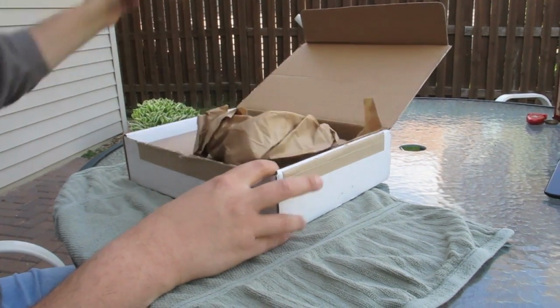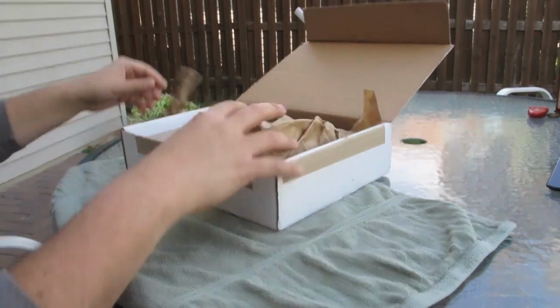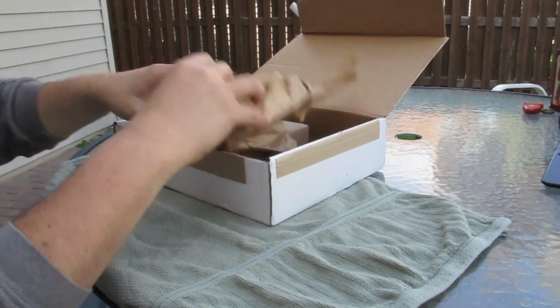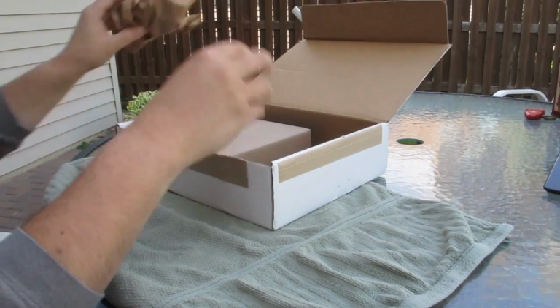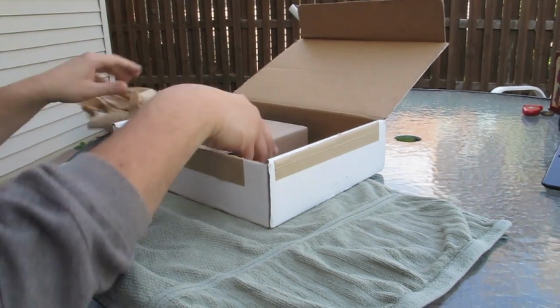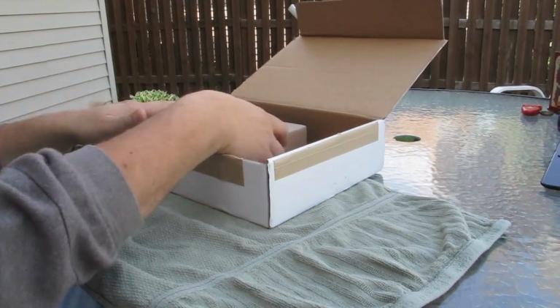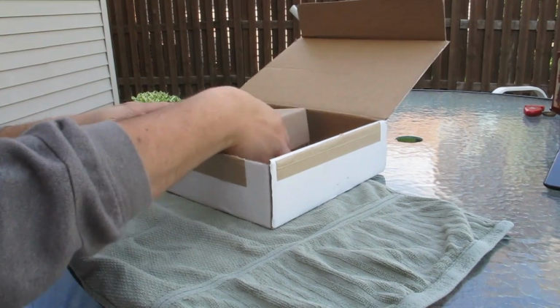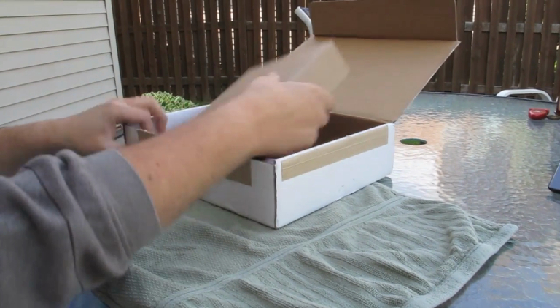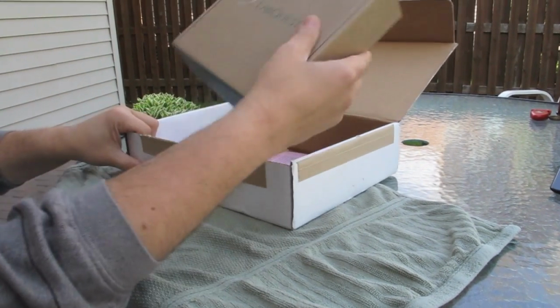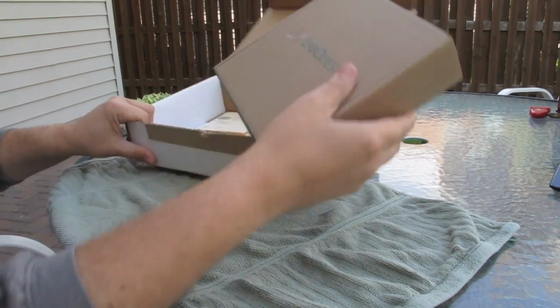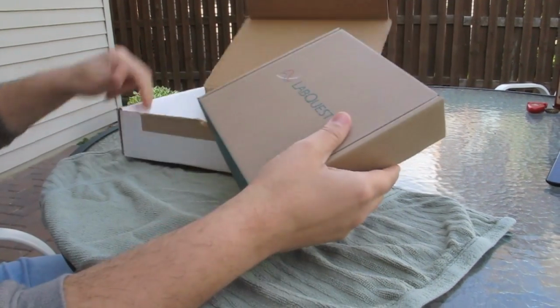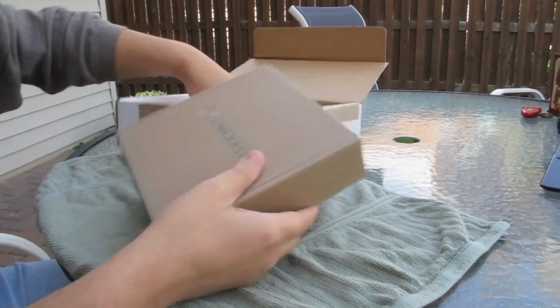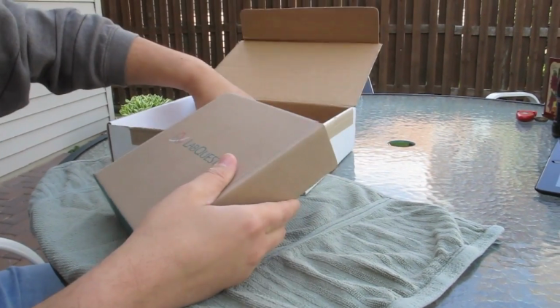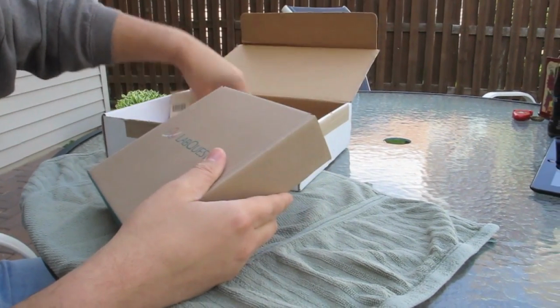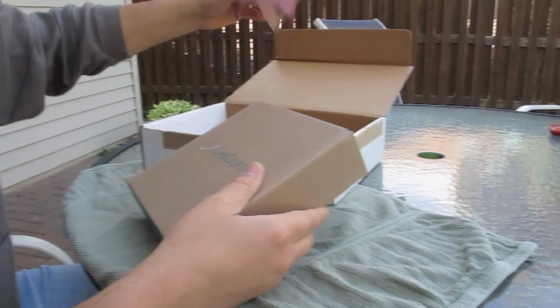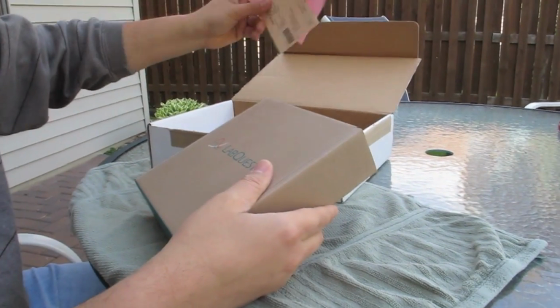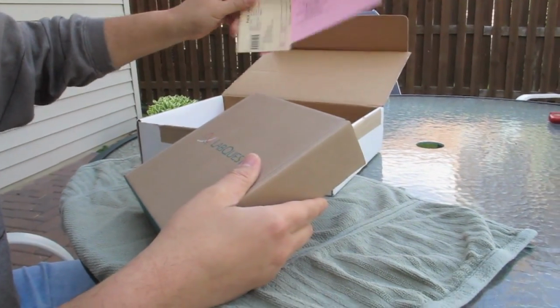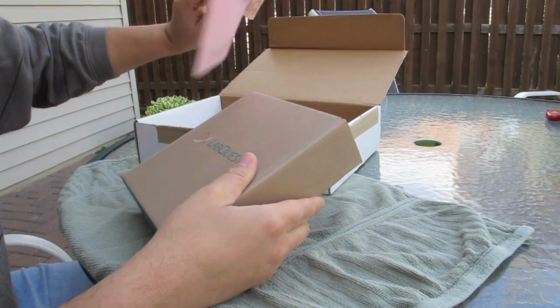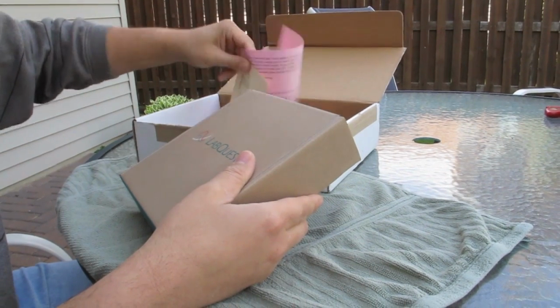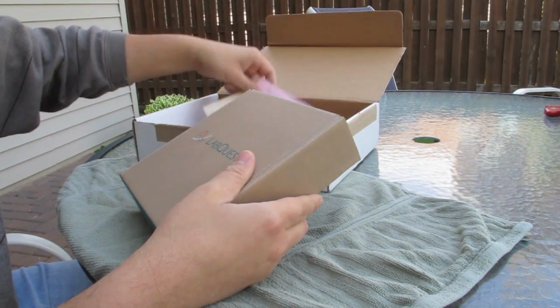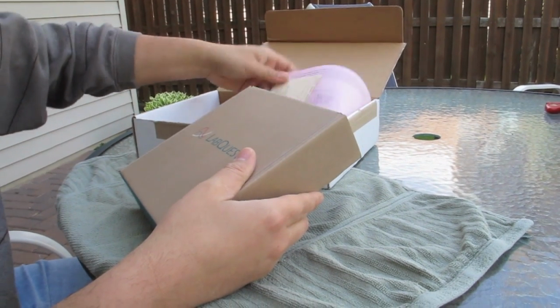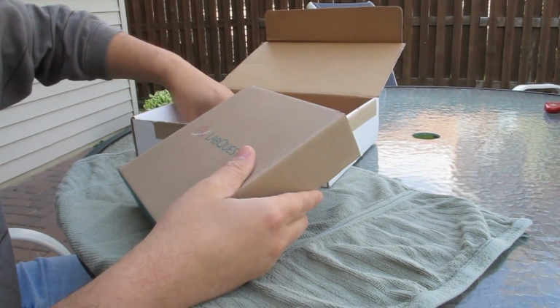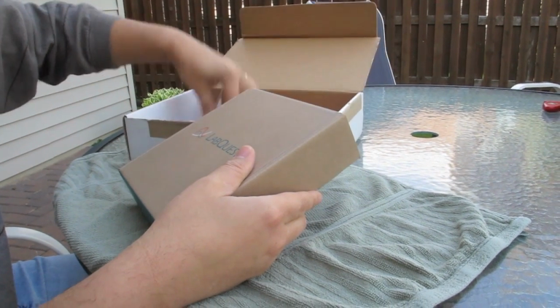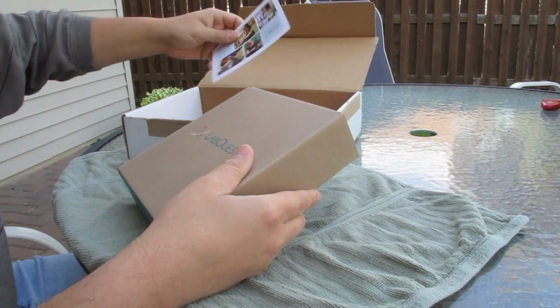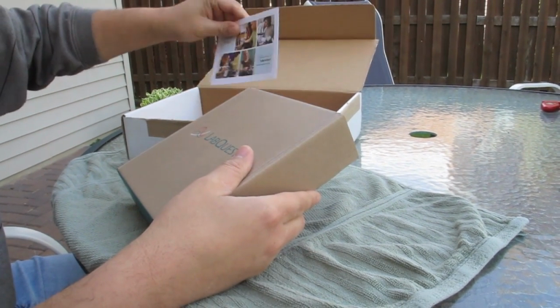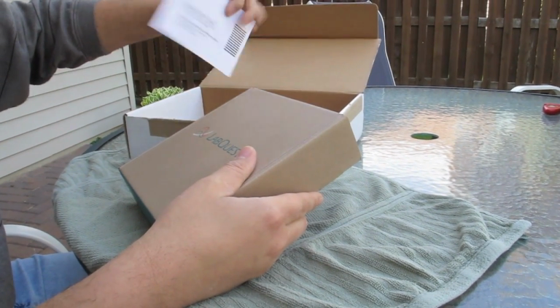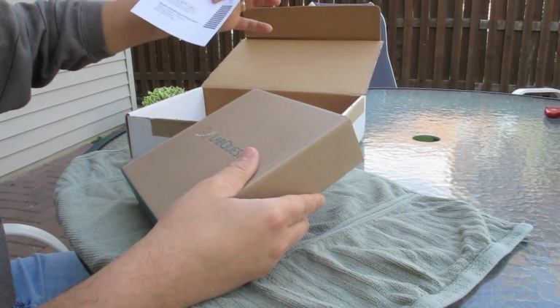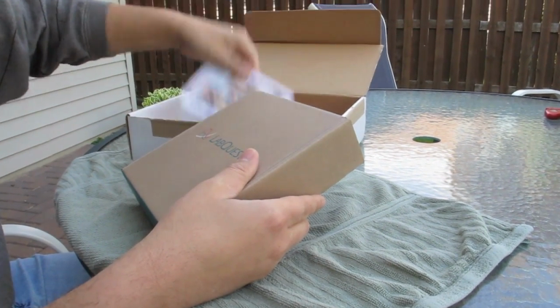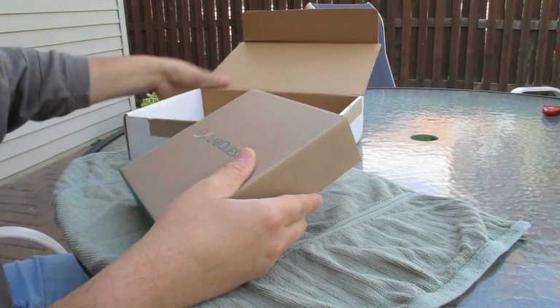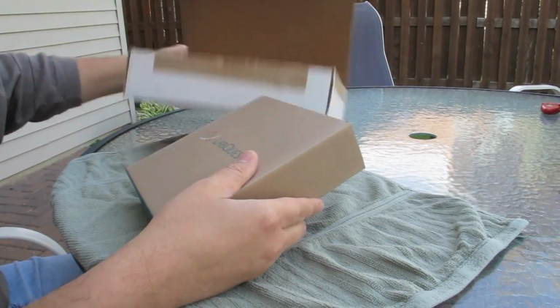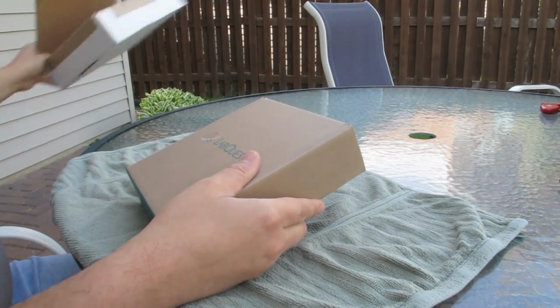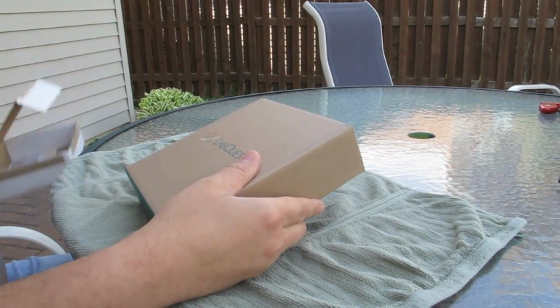It reminds me of that episode in Simpsons where they're at the box factory — extra packaging. I think we got some purchase orders, rebates, mail your warranty, thank you card. We'll throw all that away.